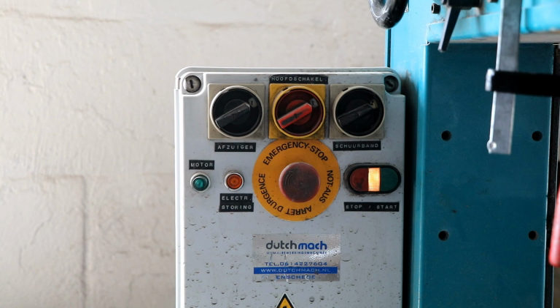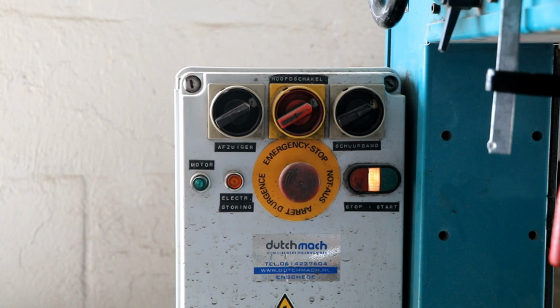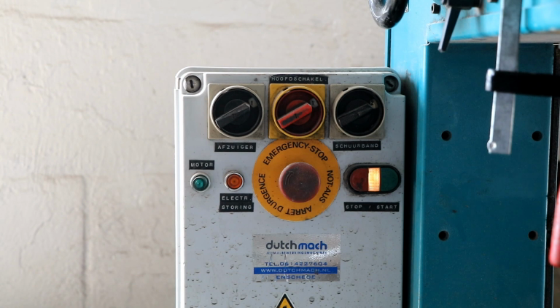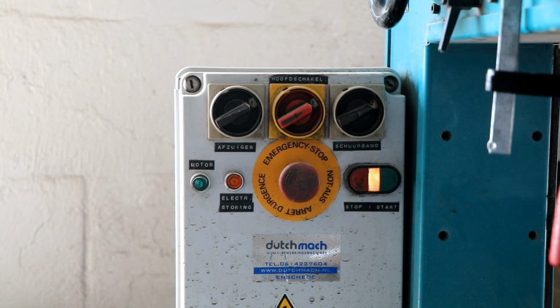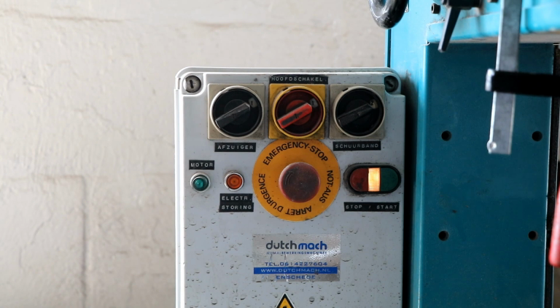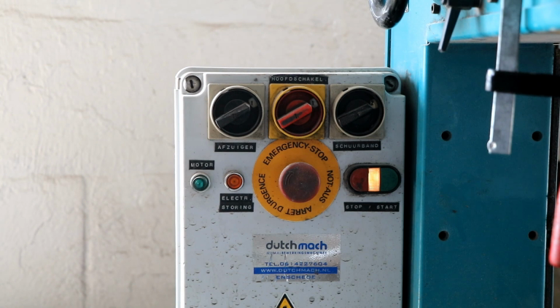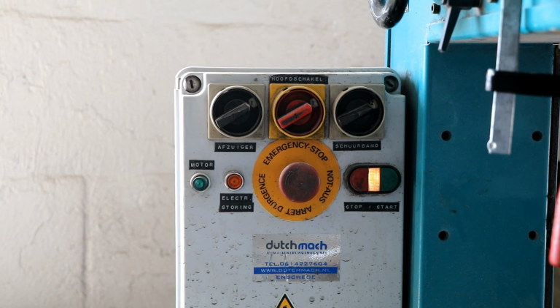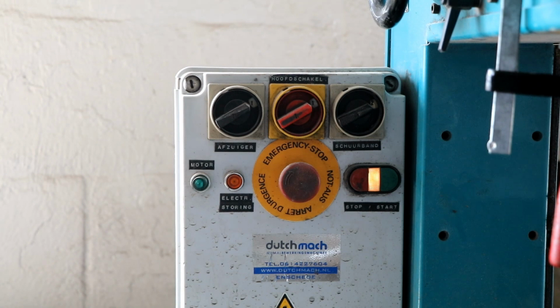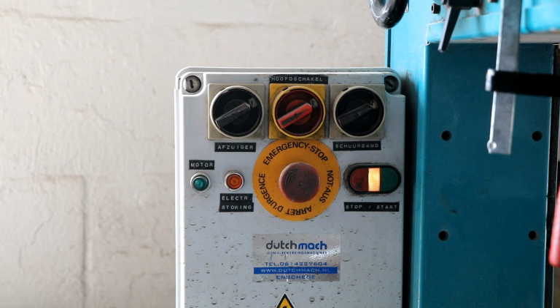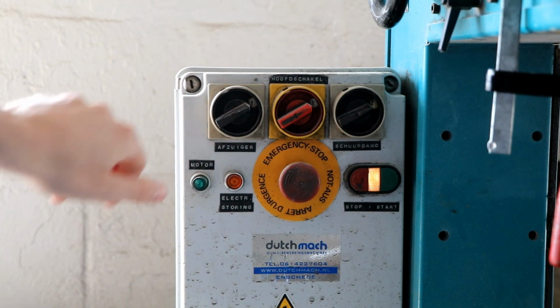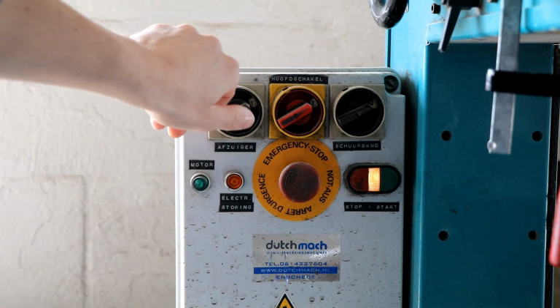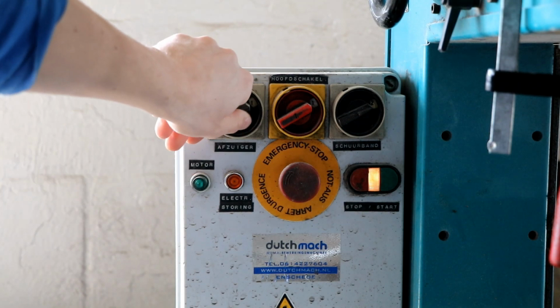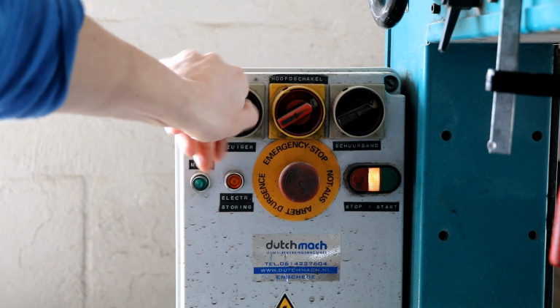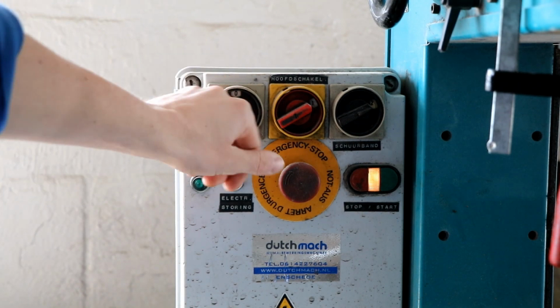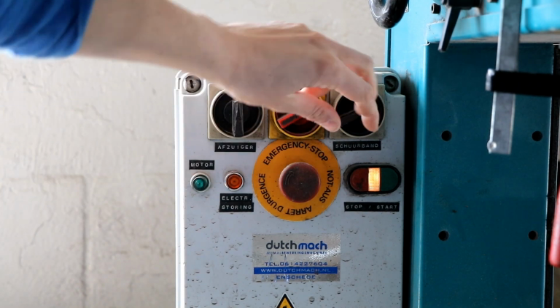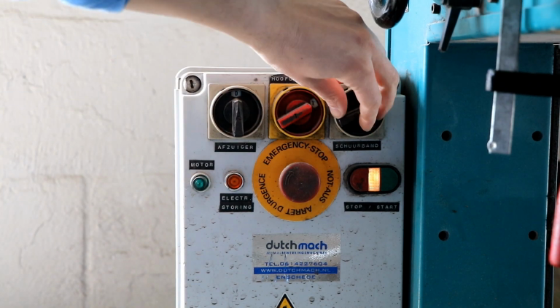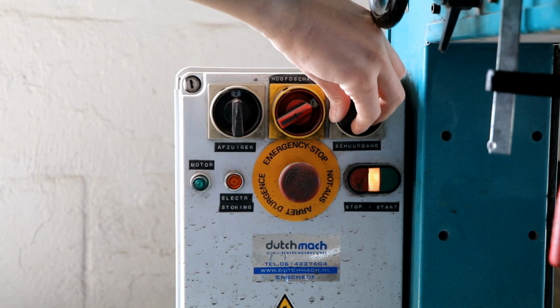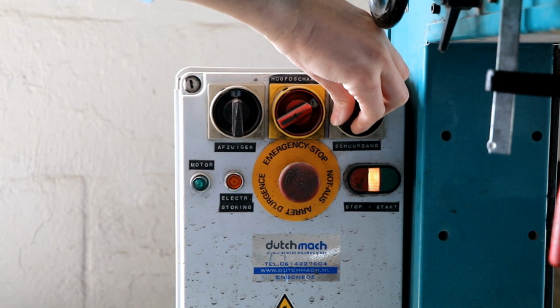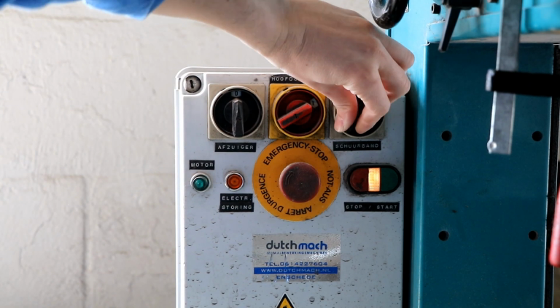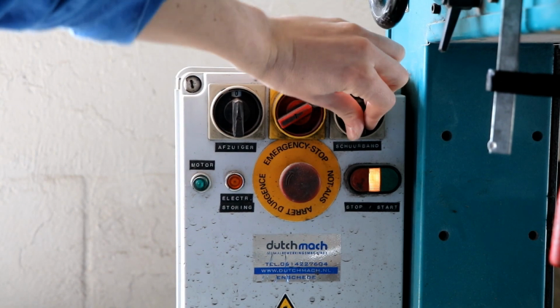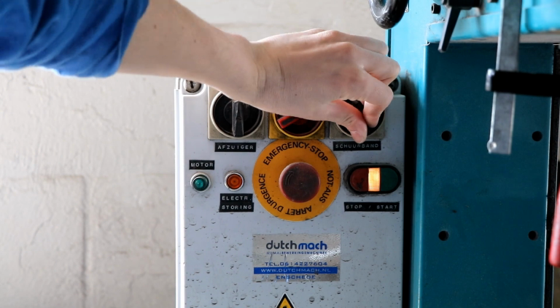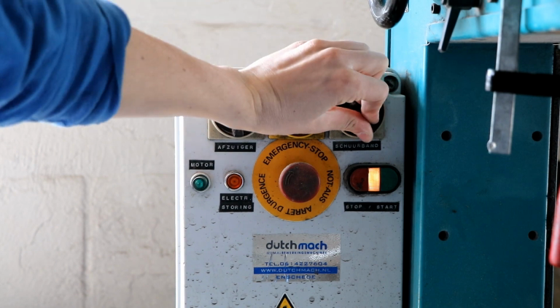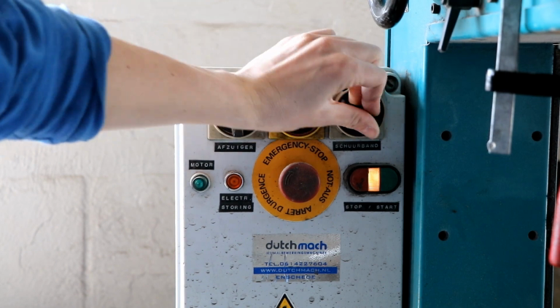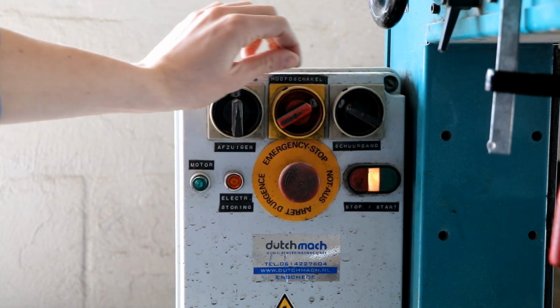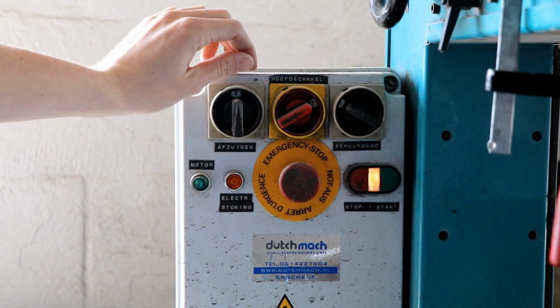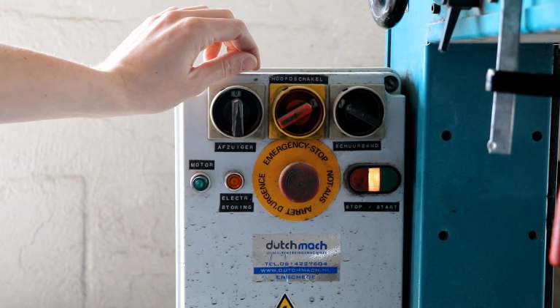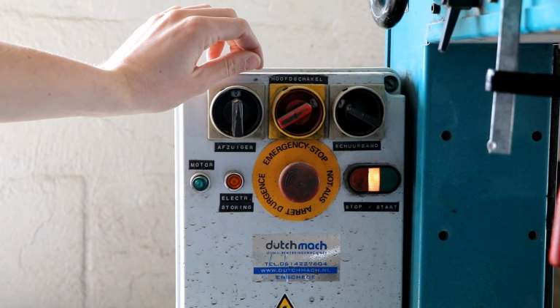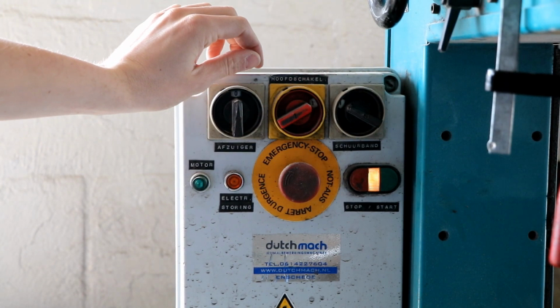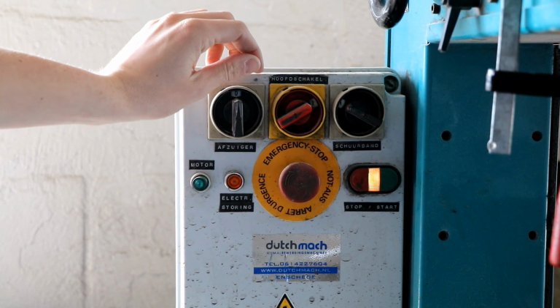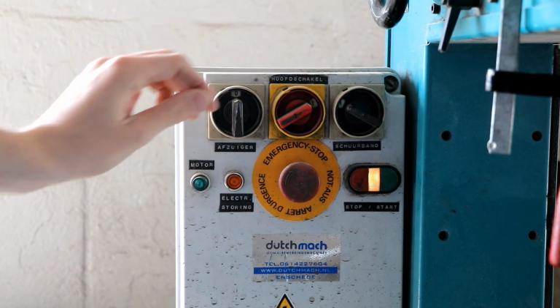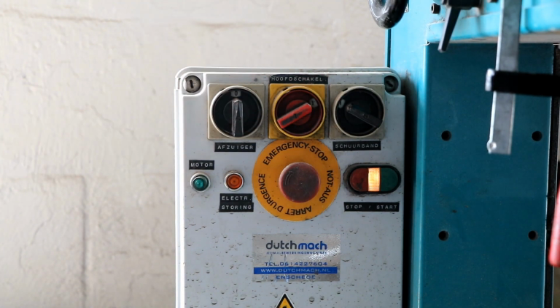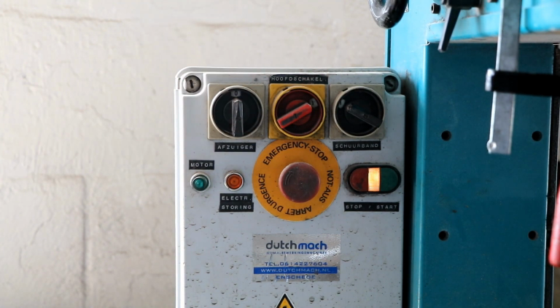So I'm gonna turn my suction off, my speed down, and start grinding real blades.